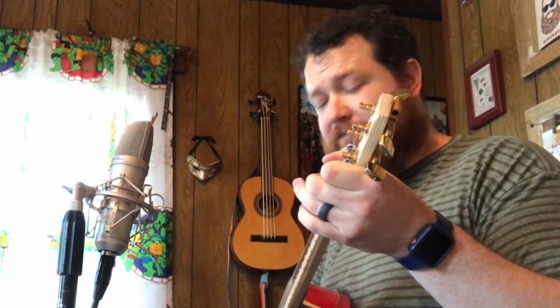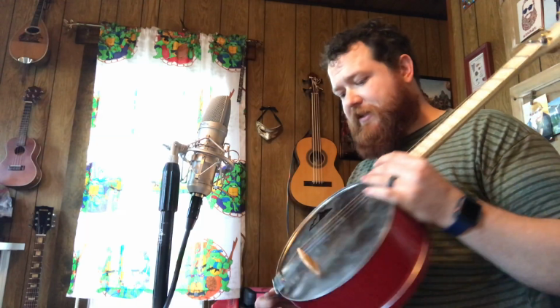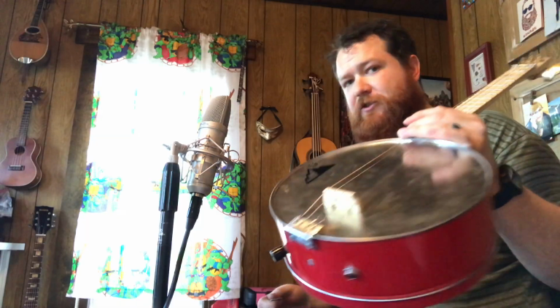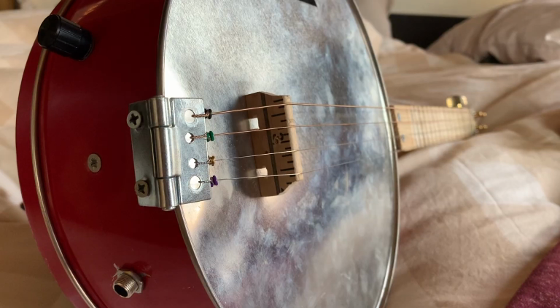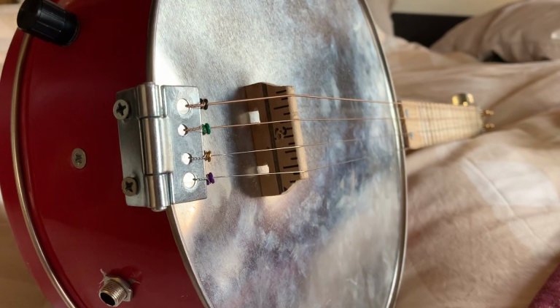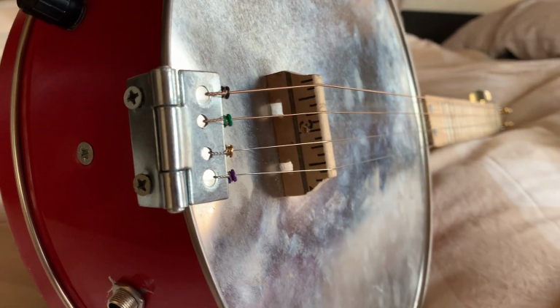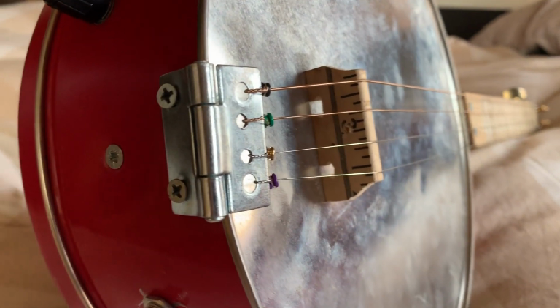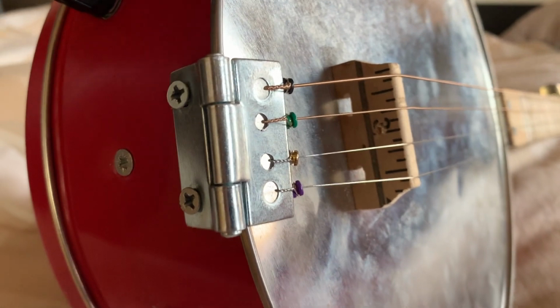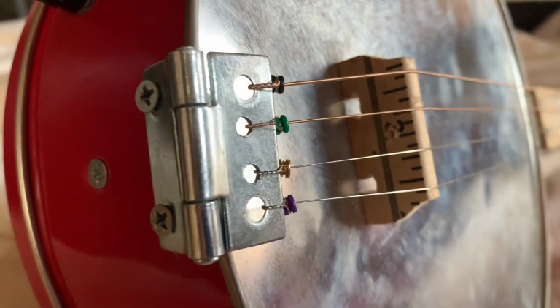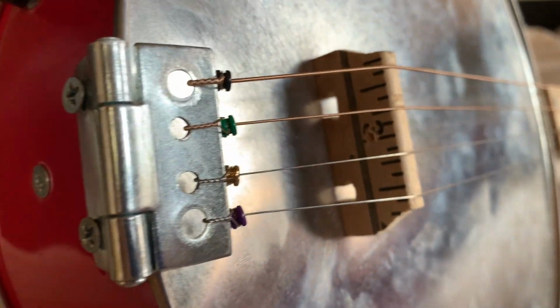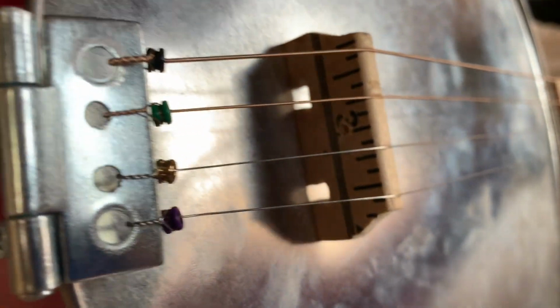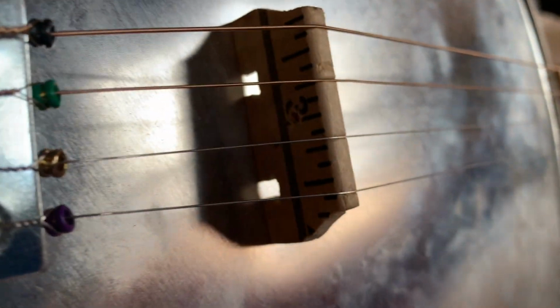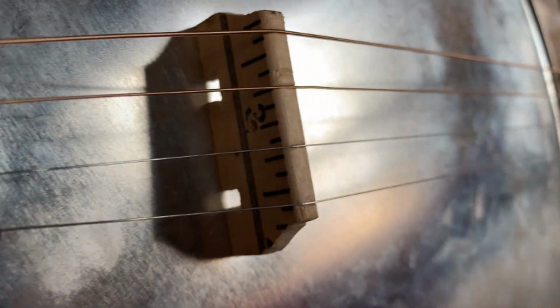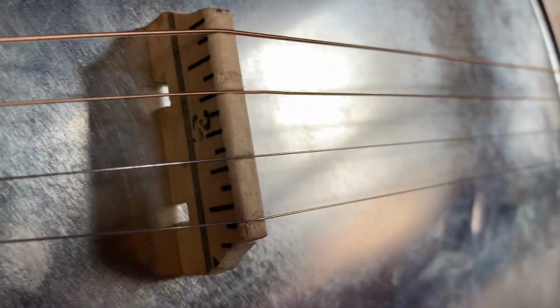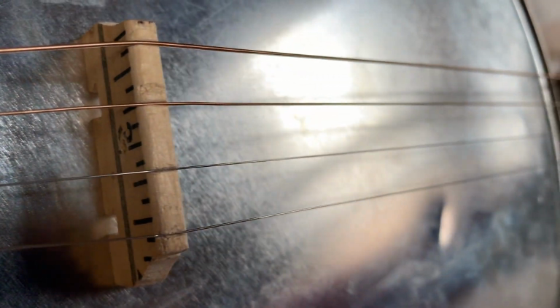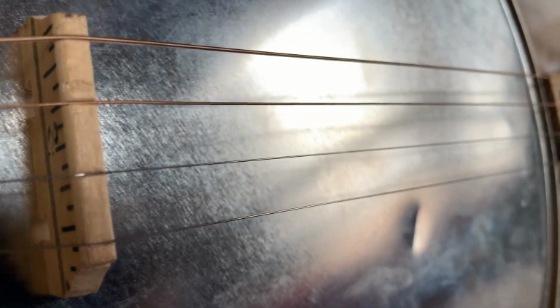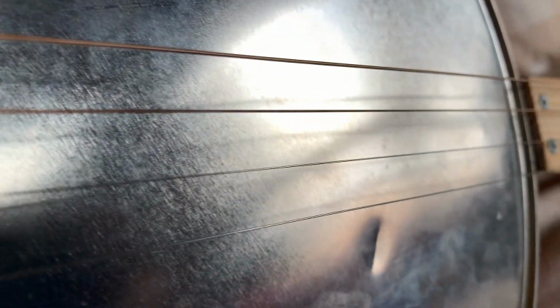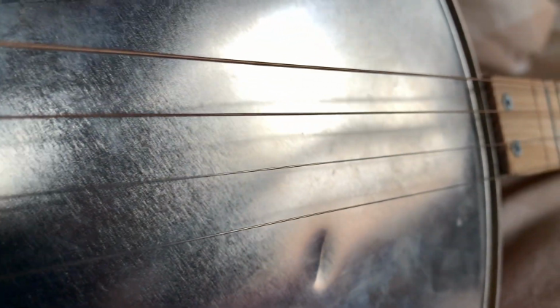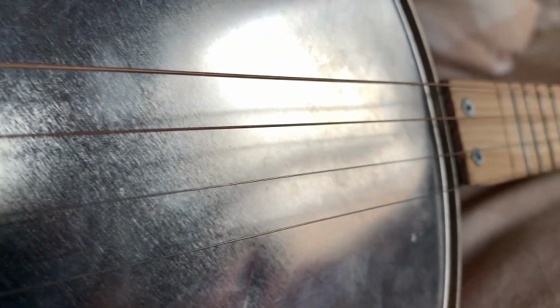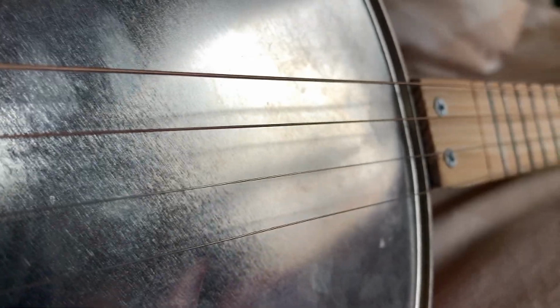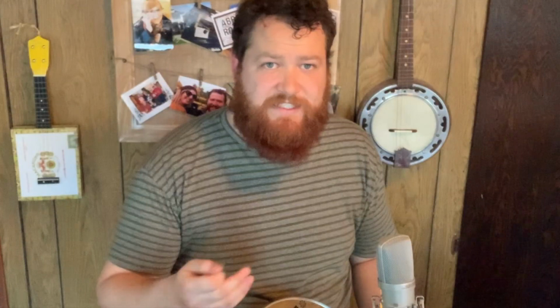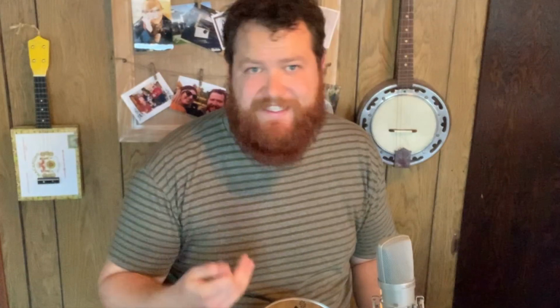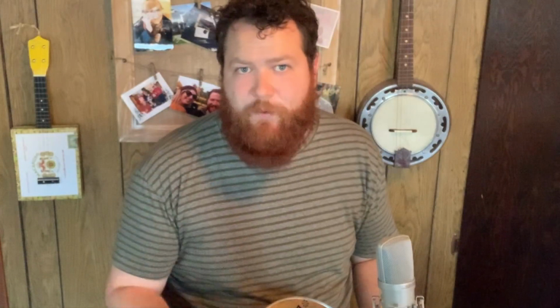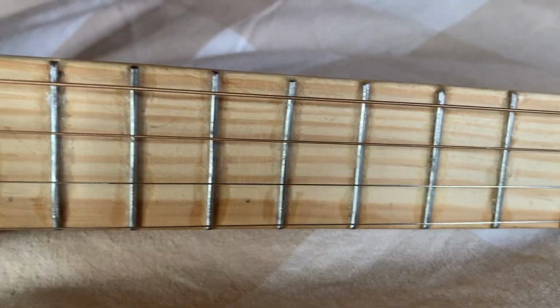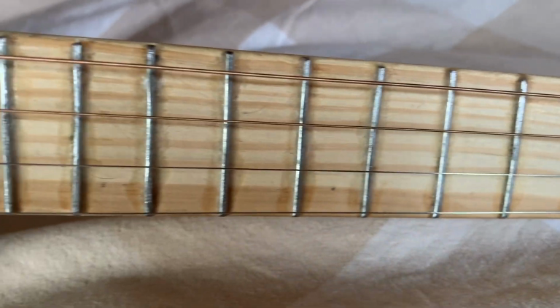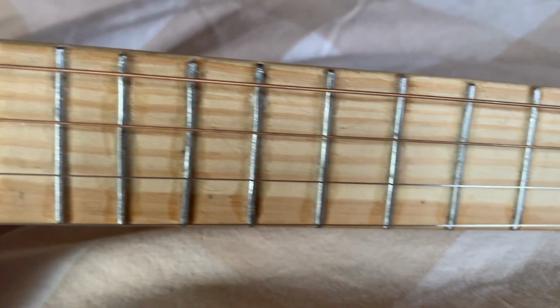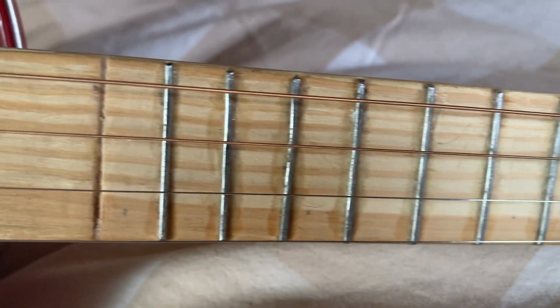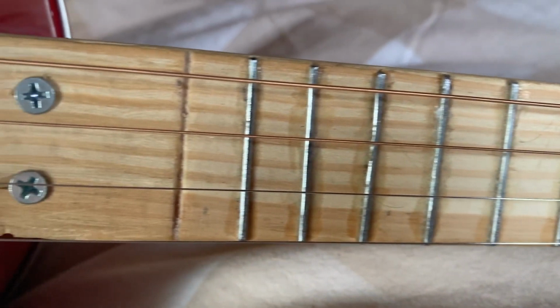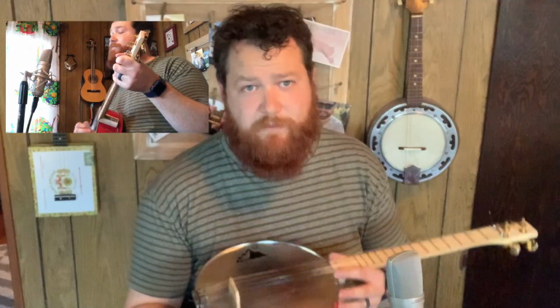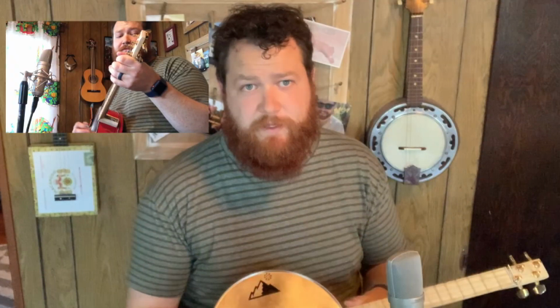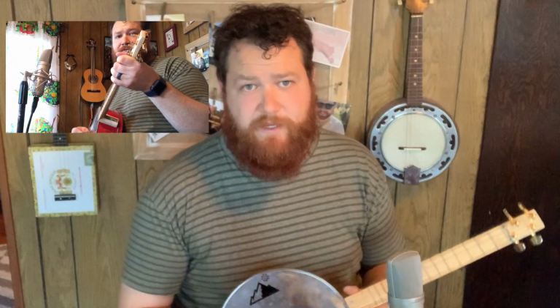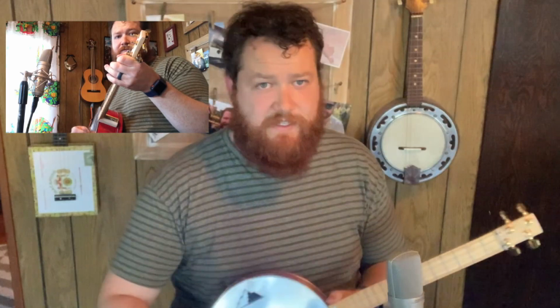I wanted to show off how I made the bridge out of an old ruler. I really like using rulers and yardsticks to make stuff because it has sort of that DIY feel. Next, a piece of wood that would have gotten thrown away, but I ended up keeping it and made it into this.